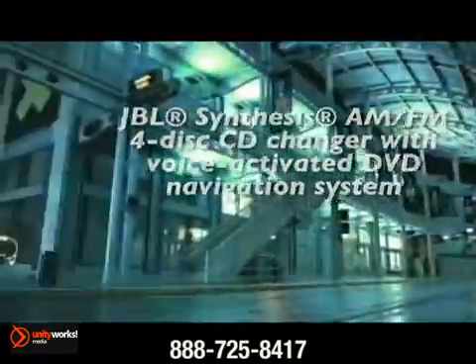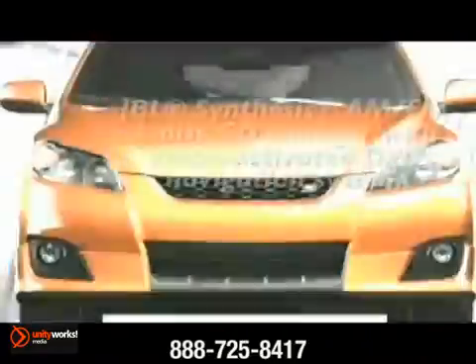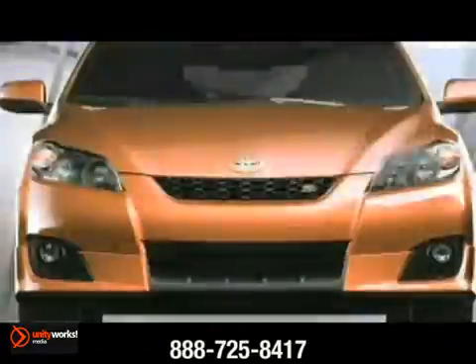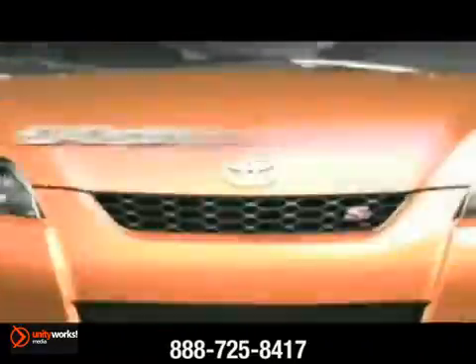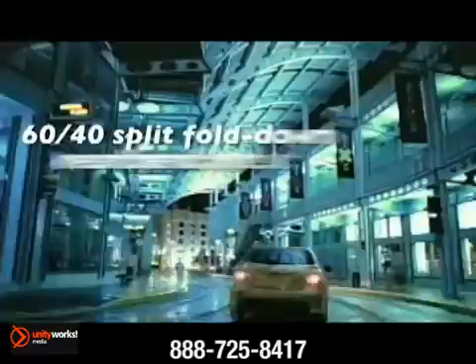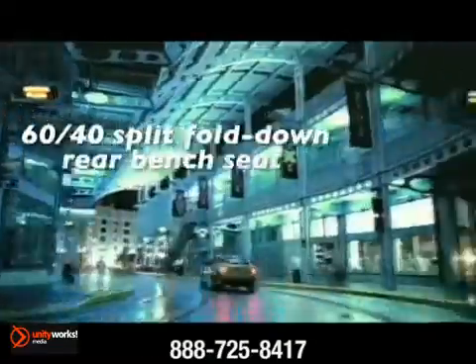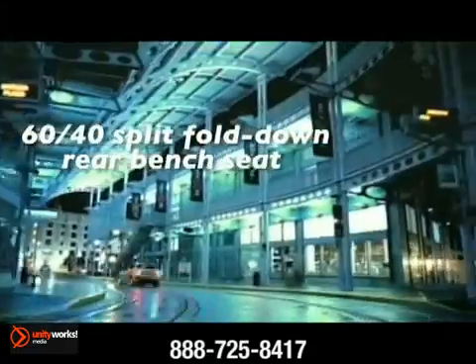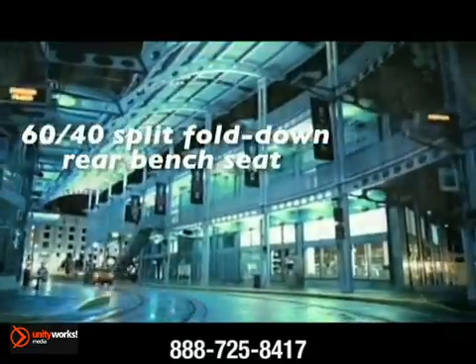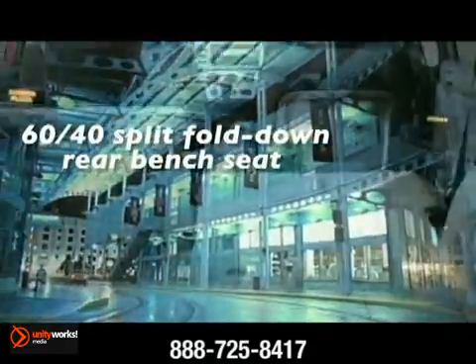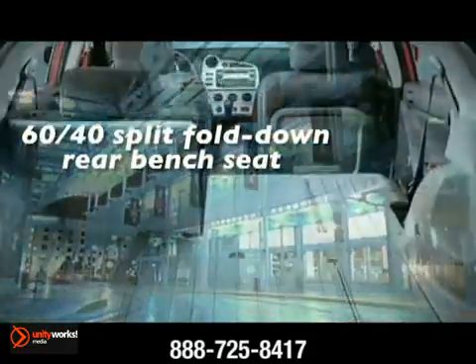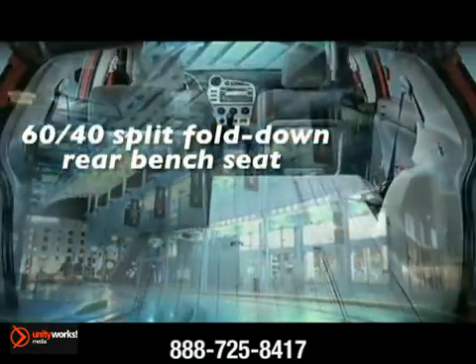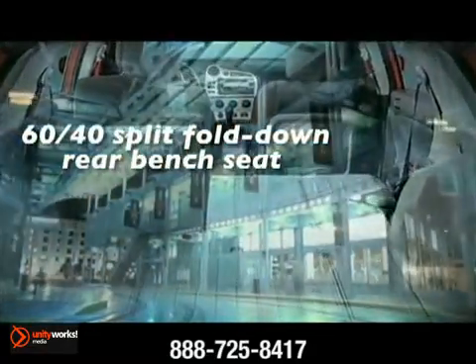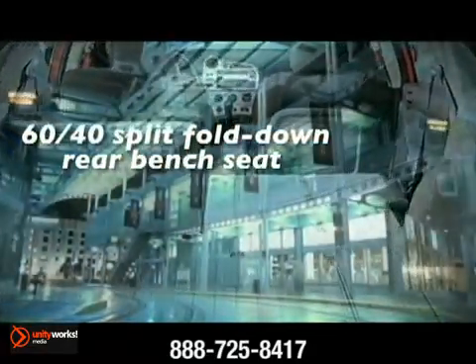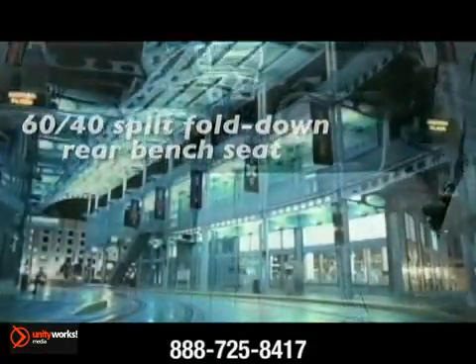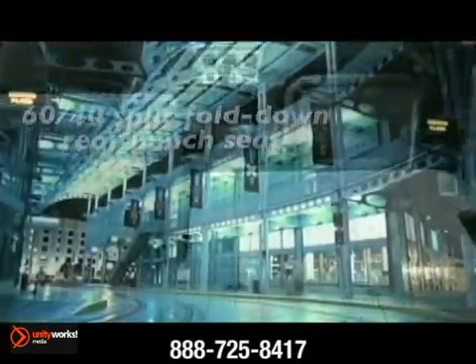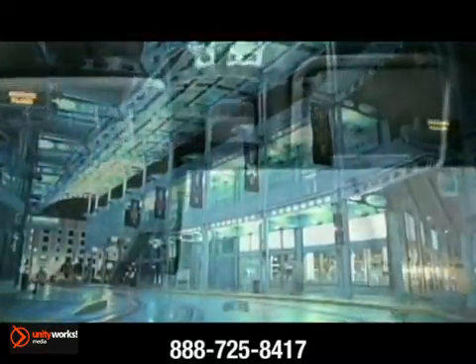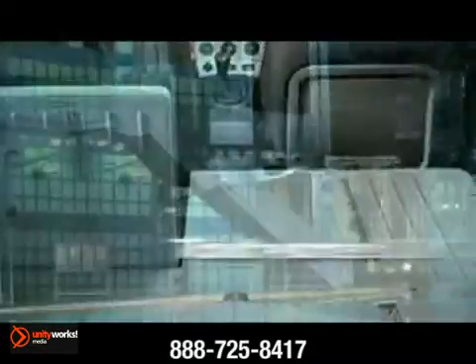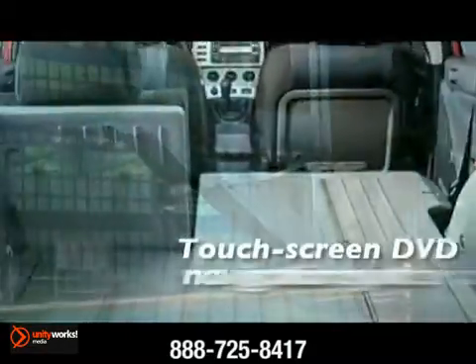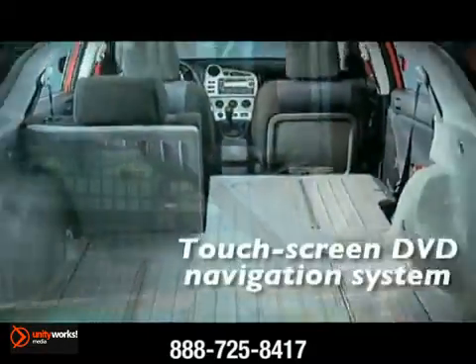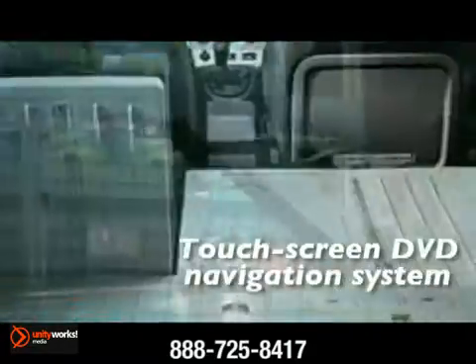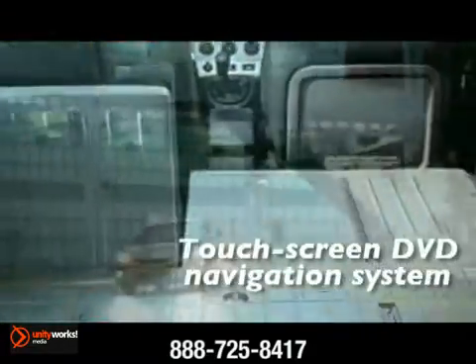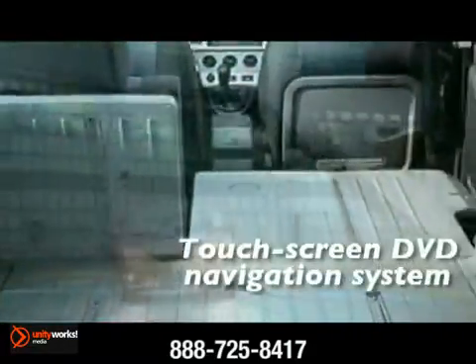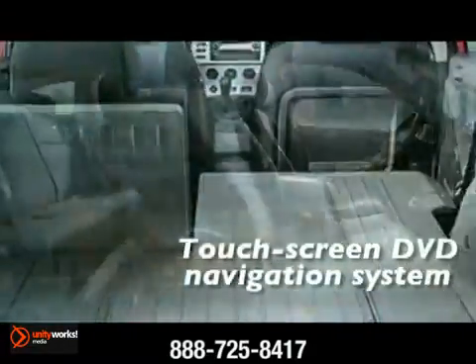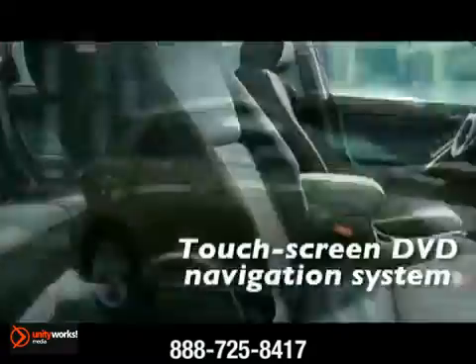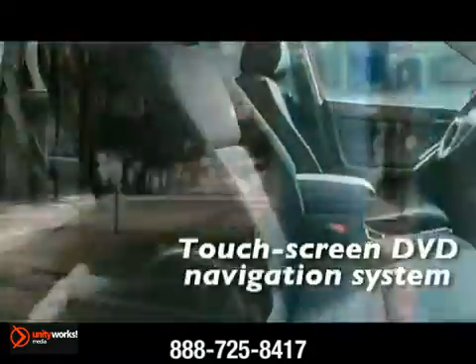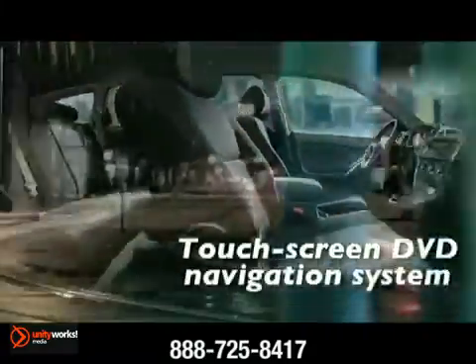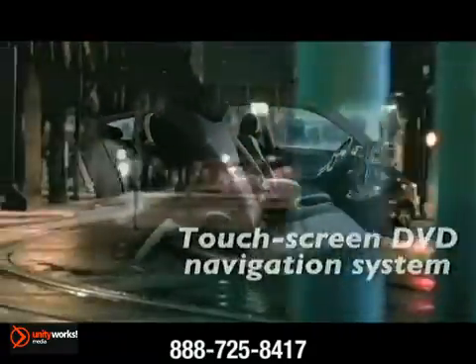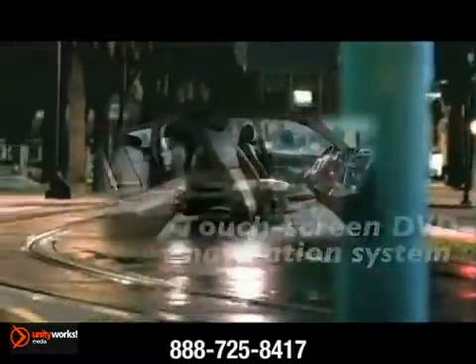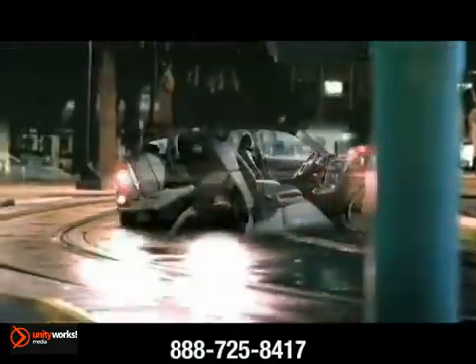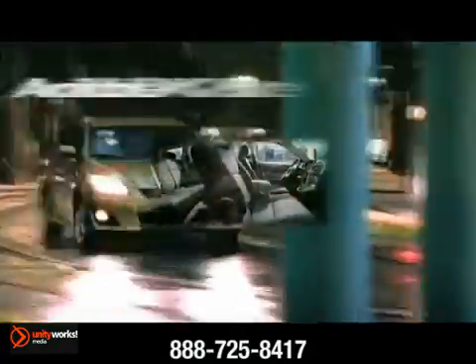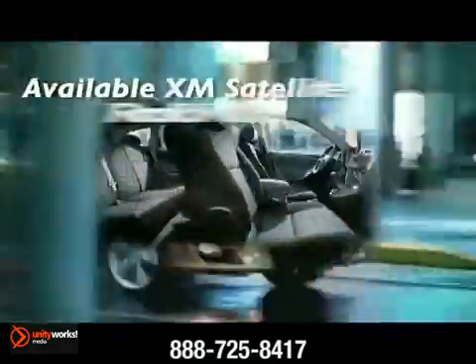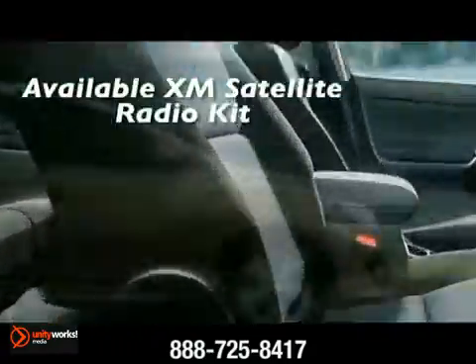The Matrix handles whatever life throws your way. The Matrix features 53 cubic feet of cargo space, a full-flat passenger seat, and a 60-40 split fold-down rear bench seat.